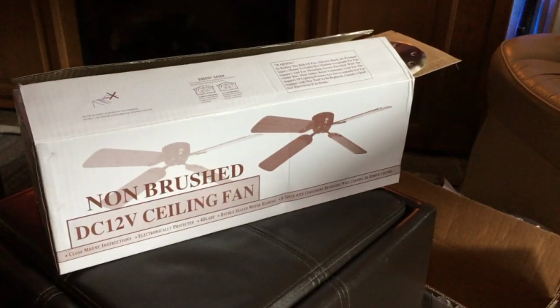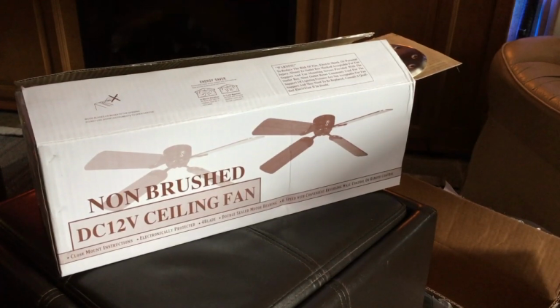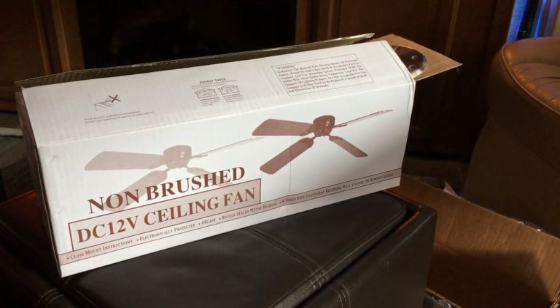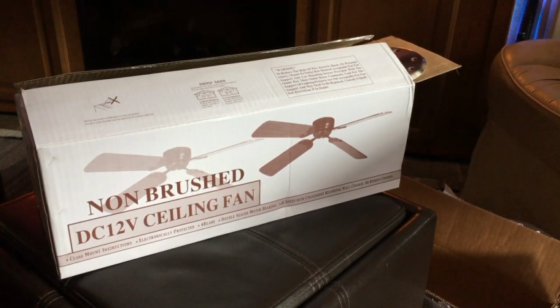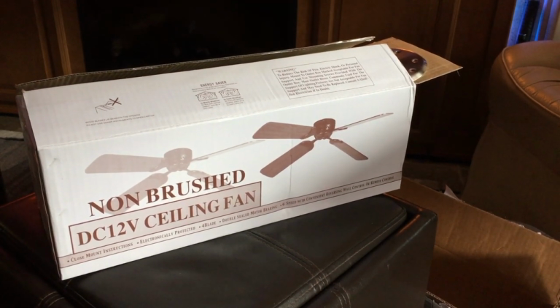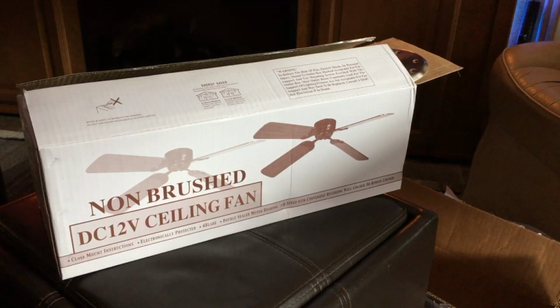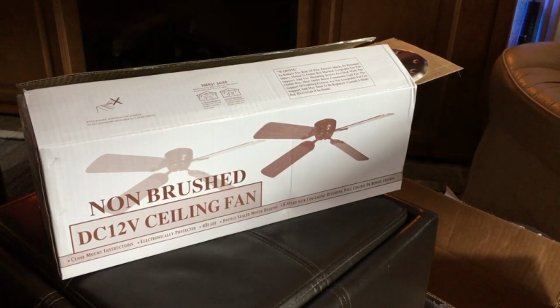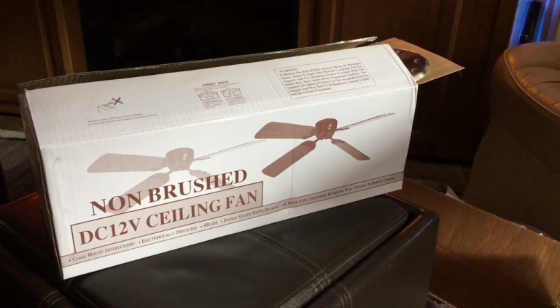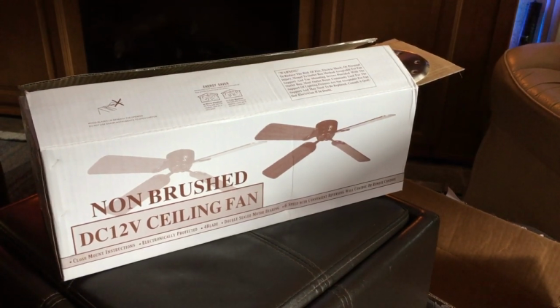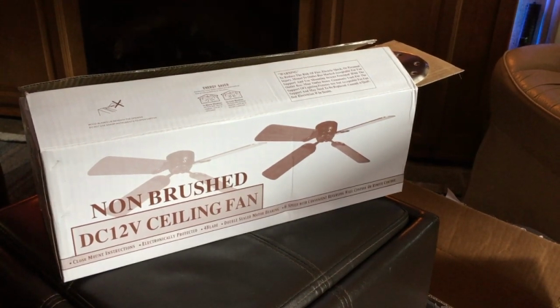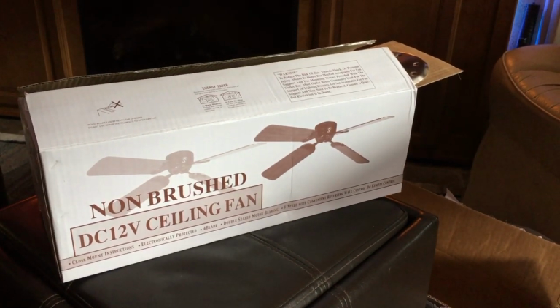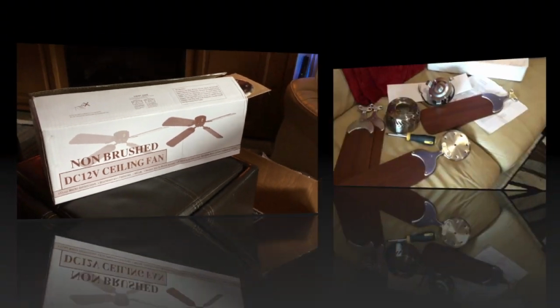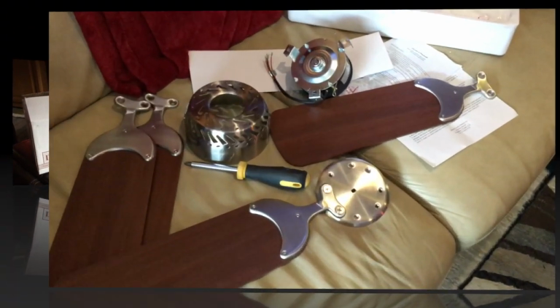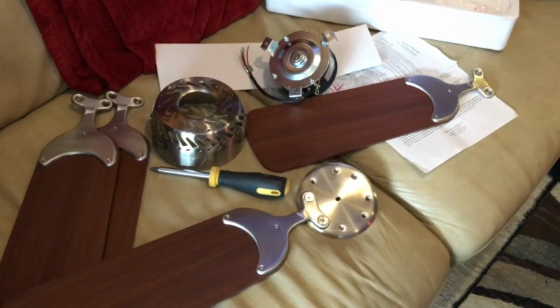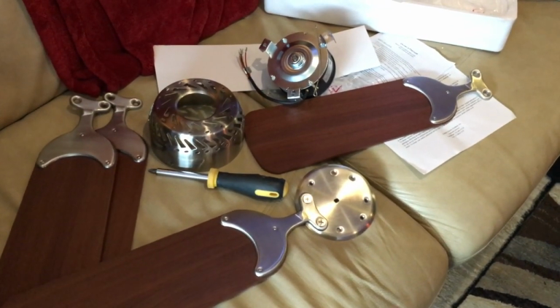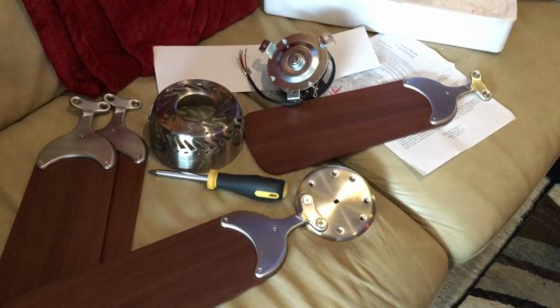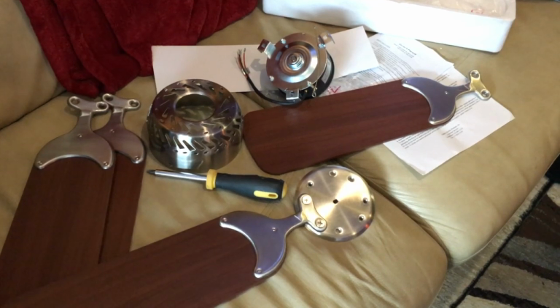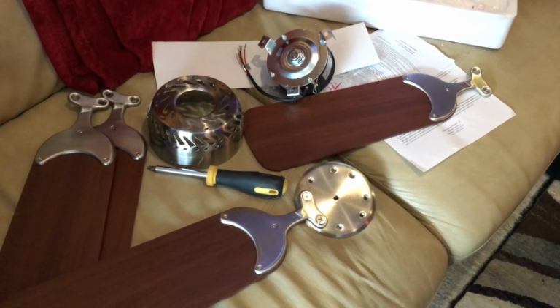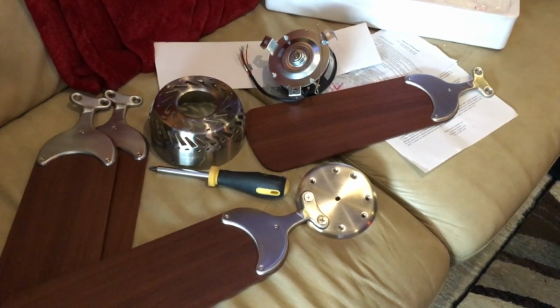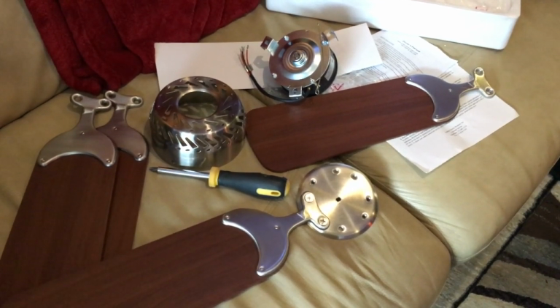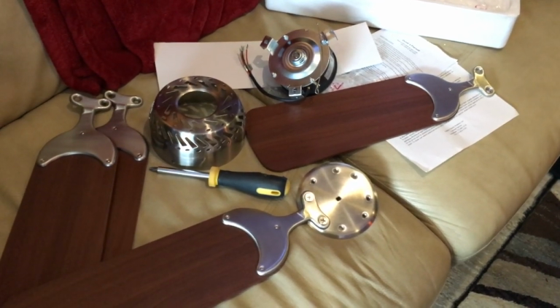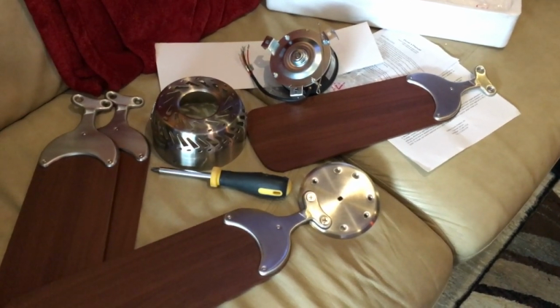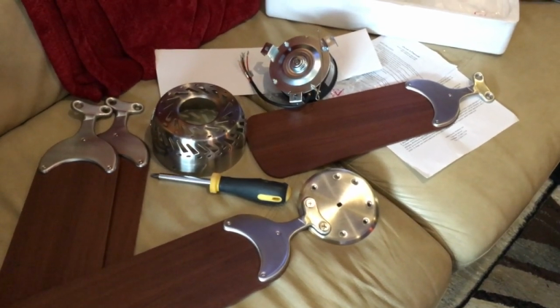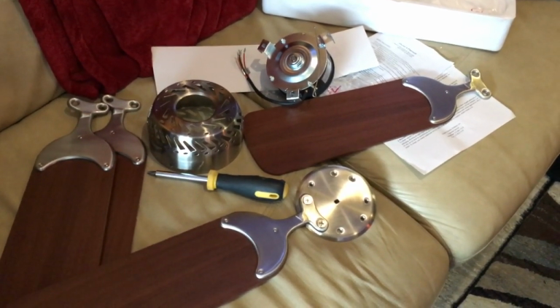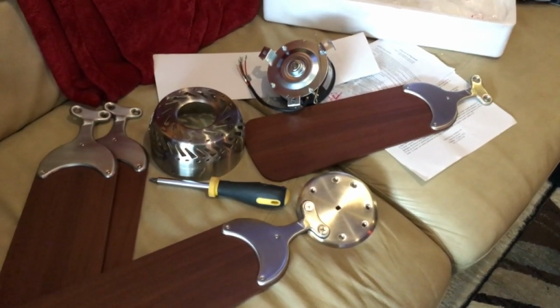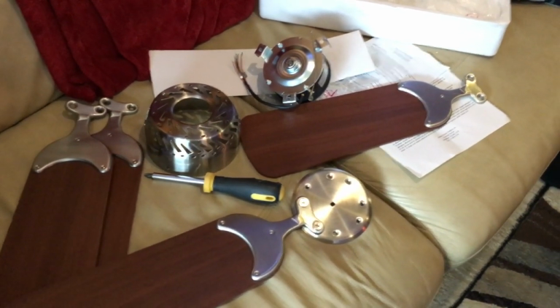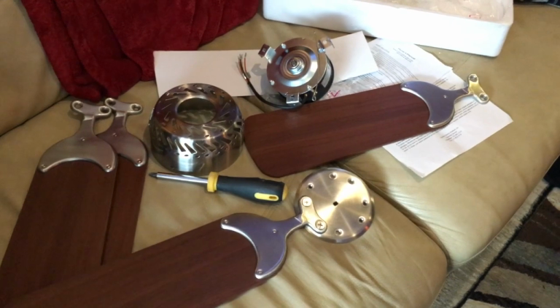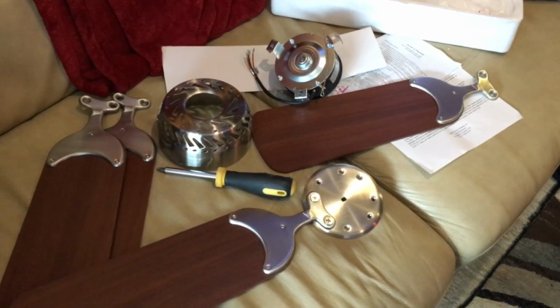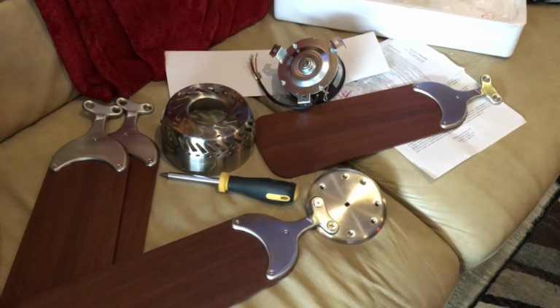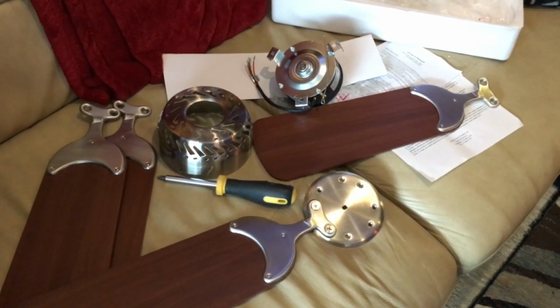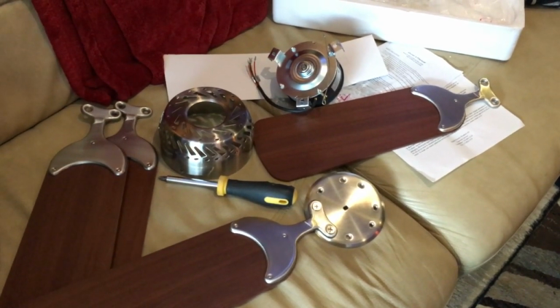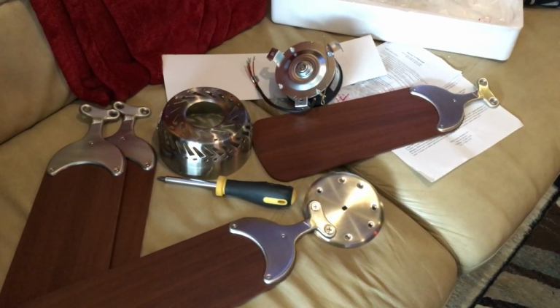Today's project is installing a ceiling fan. Amazon just delivered the one I ordered for the bedroom. The model I ordered comes in brushed nickel with dark cherry or light cherry. The dark cherry goes better with the wood in our motorhome, so I'm putting it together right now.